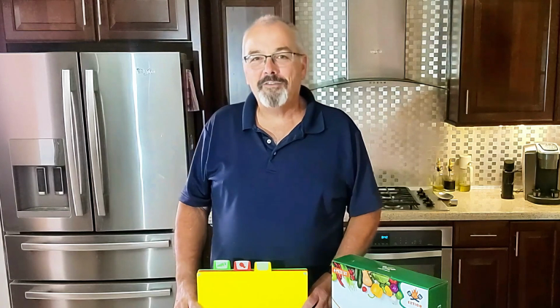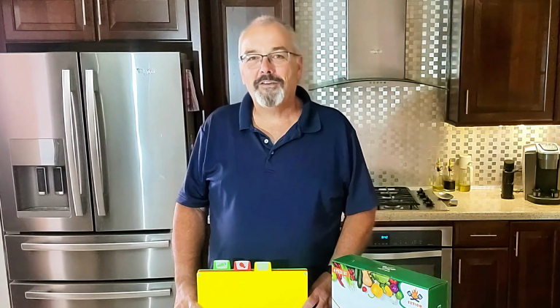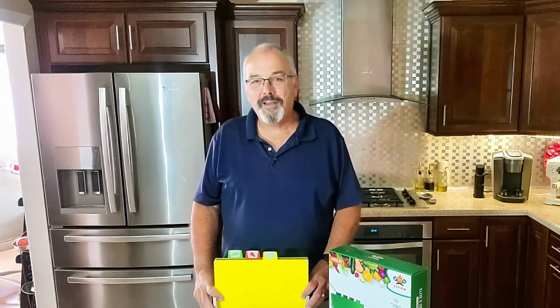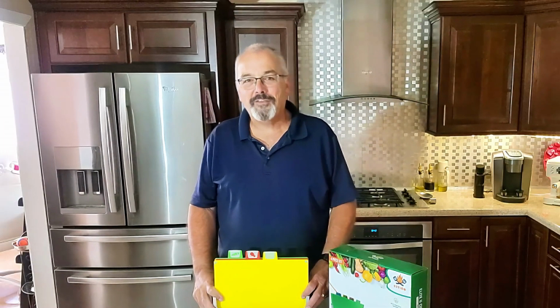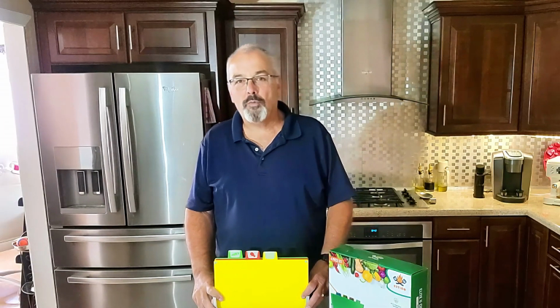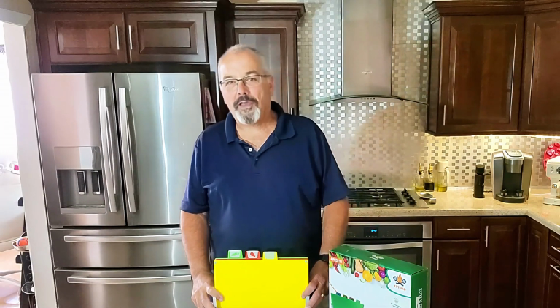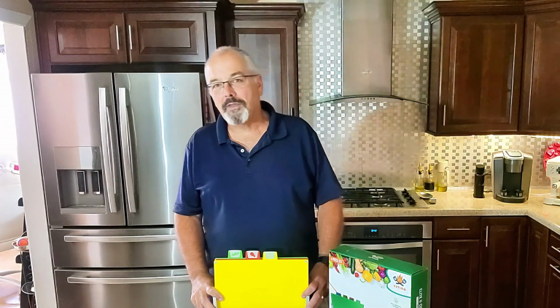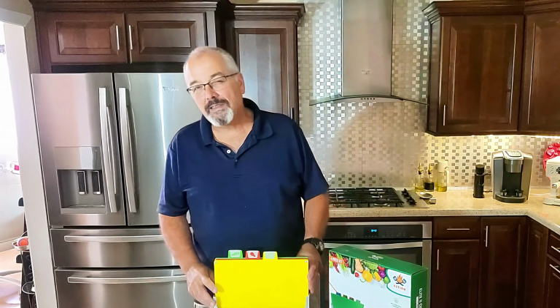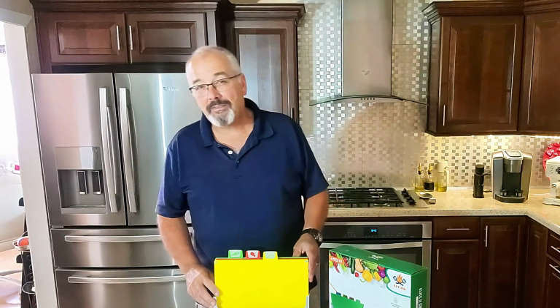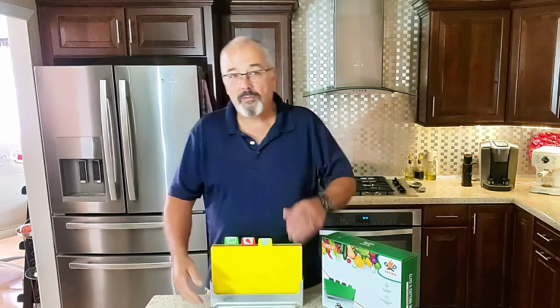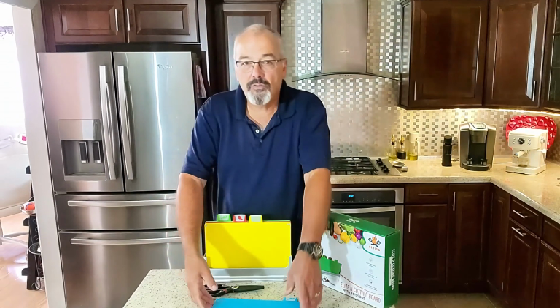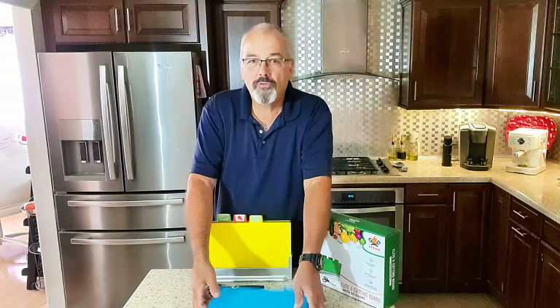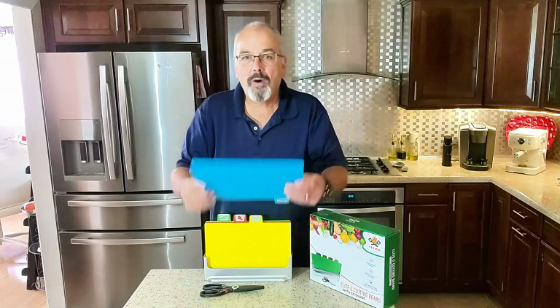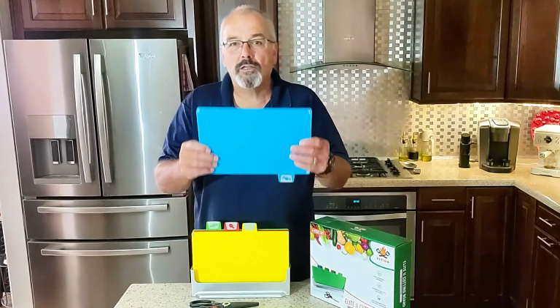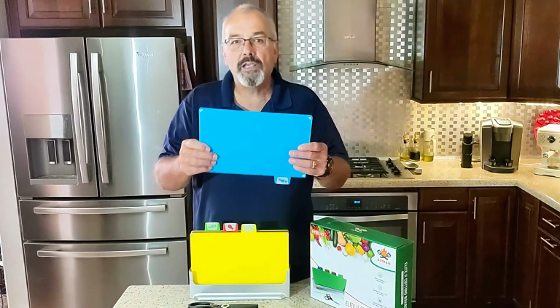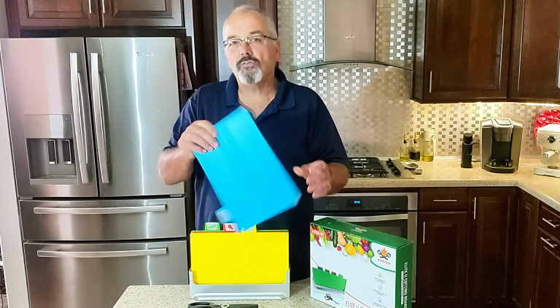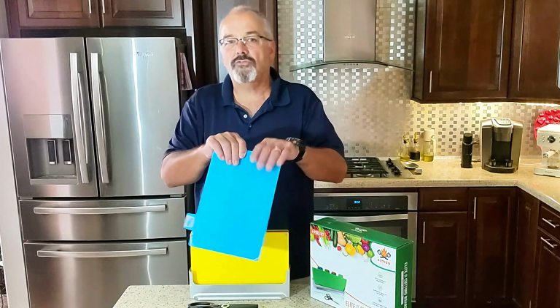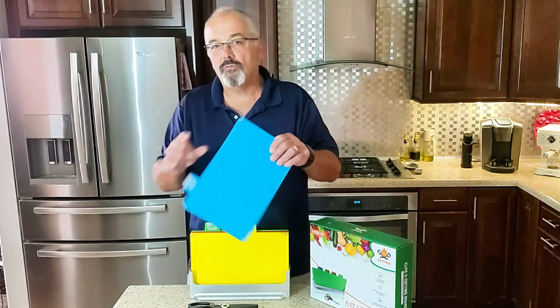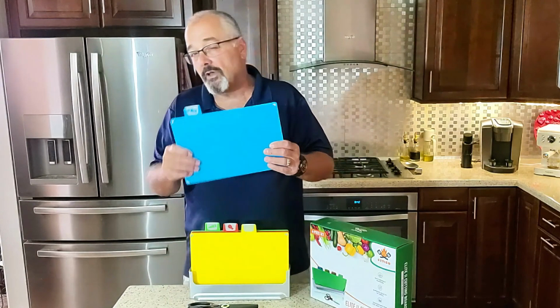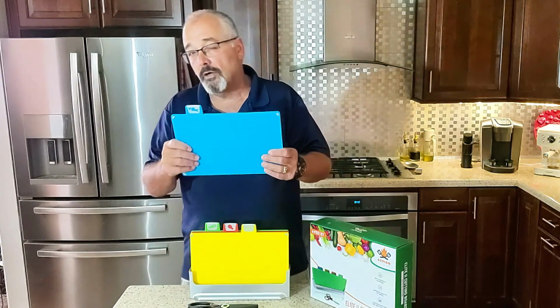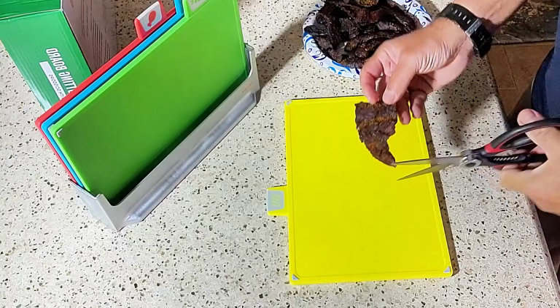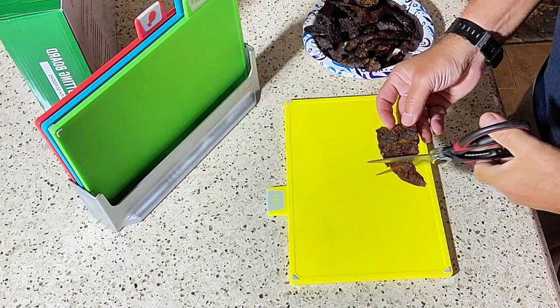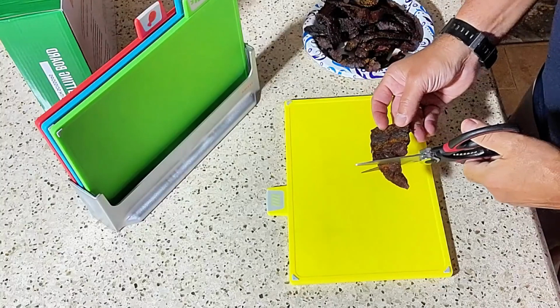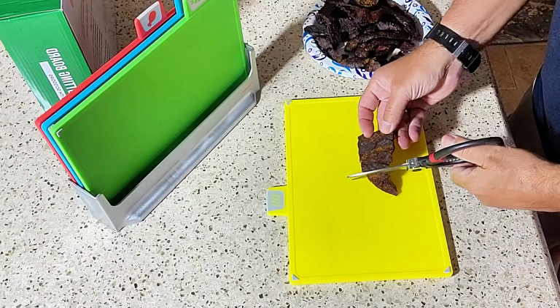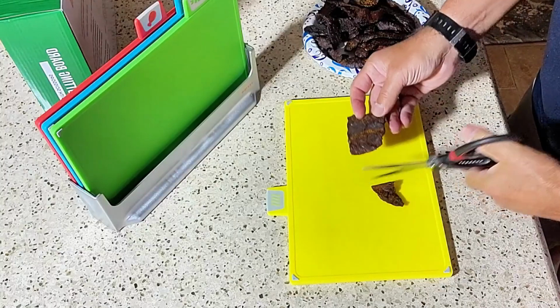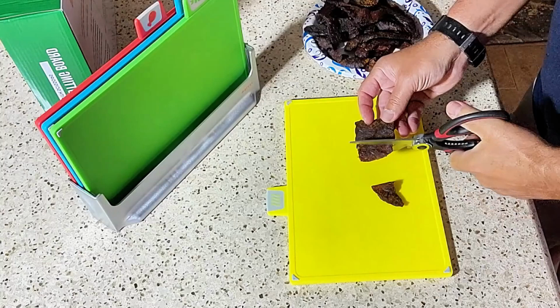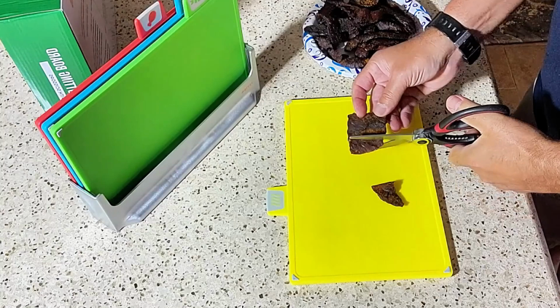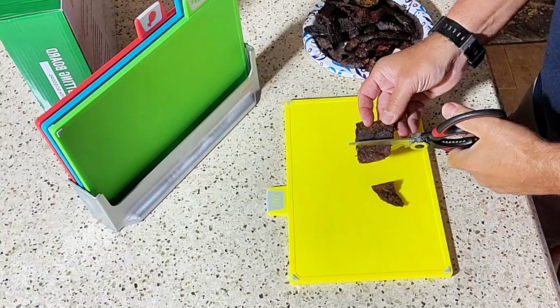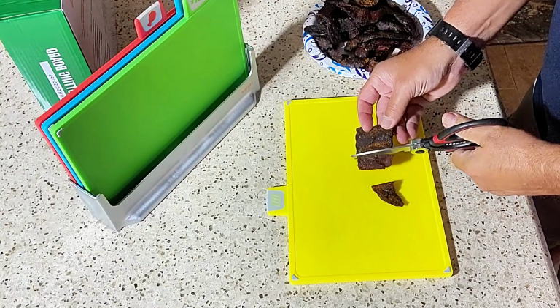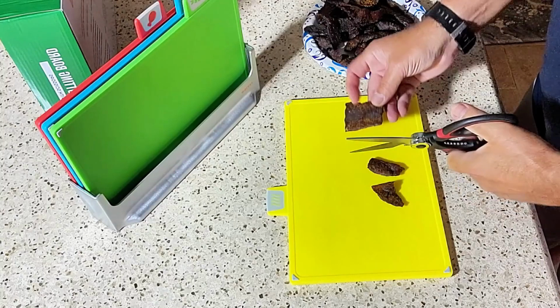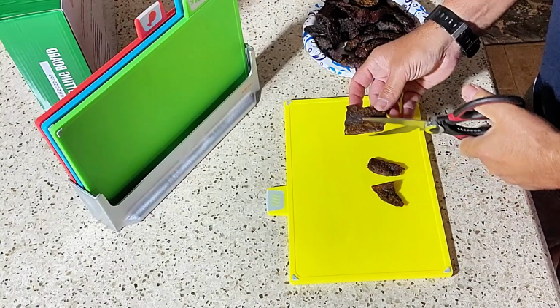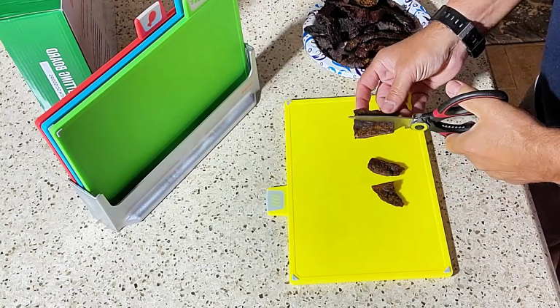Today we're taking a look at a fantastic cutting board set. I really like this set because the boards are smaller and they're easy to store on the shelf, as well as color-coded. And the color-coded coating really helps prevent the mixture of different foods while you're doing your cutting.